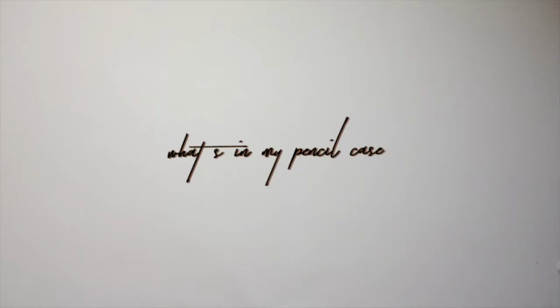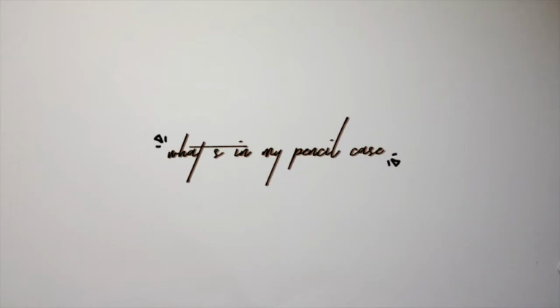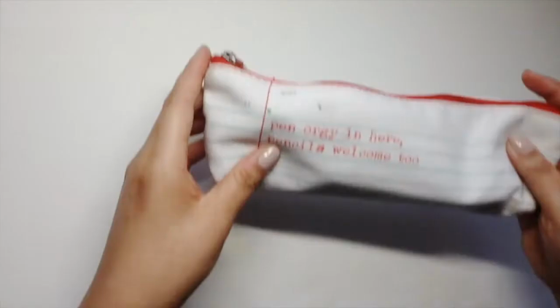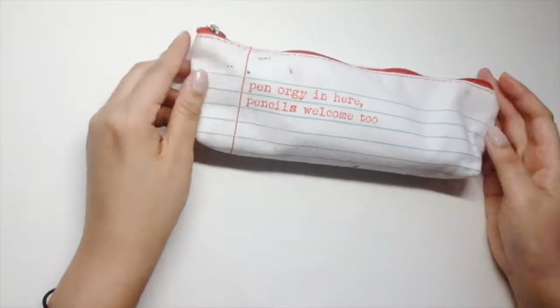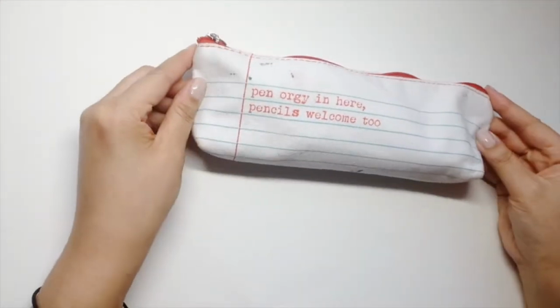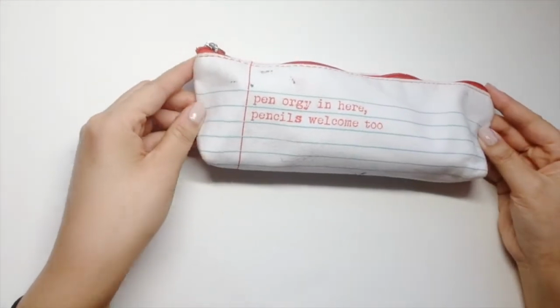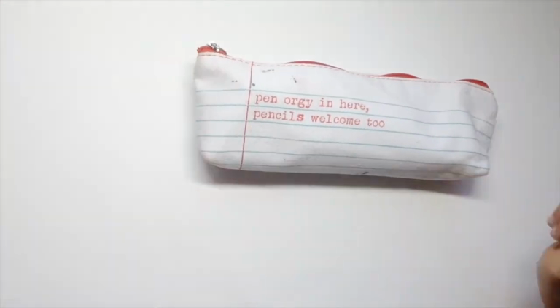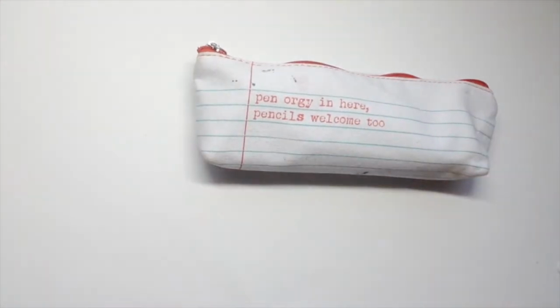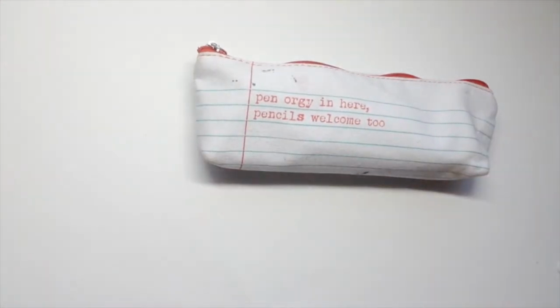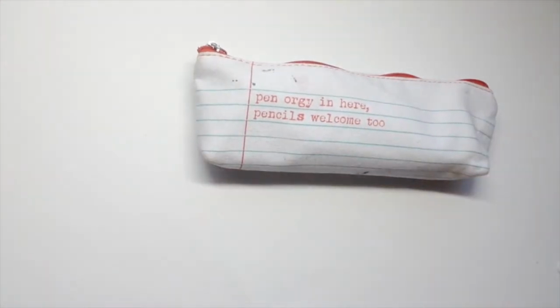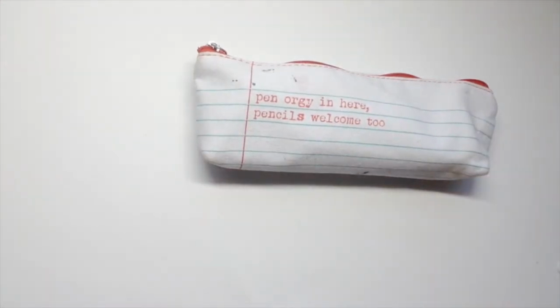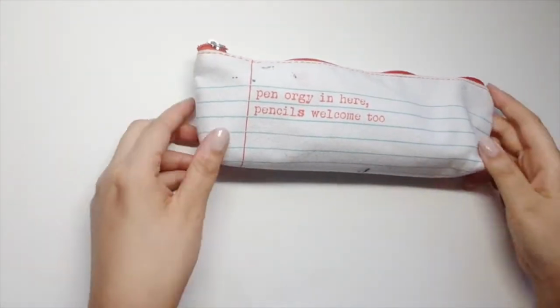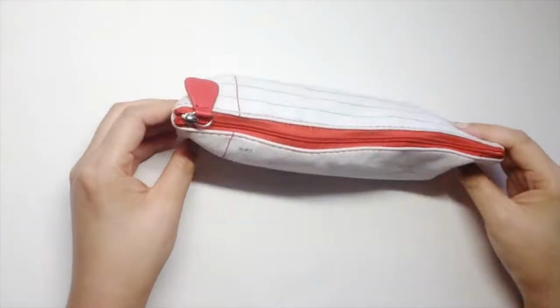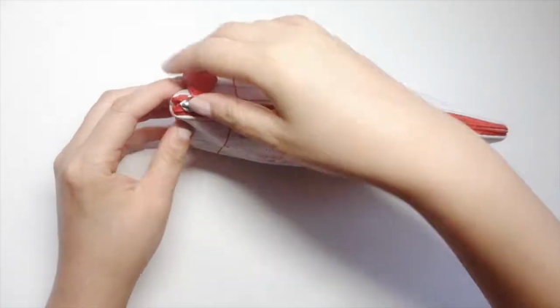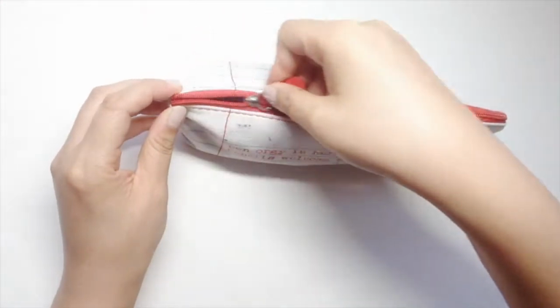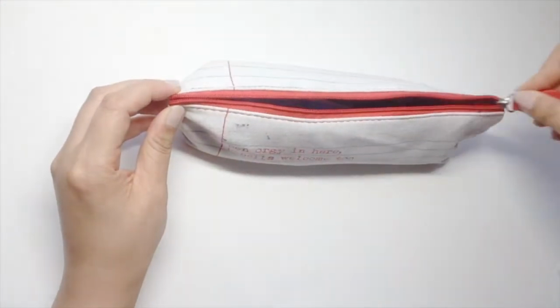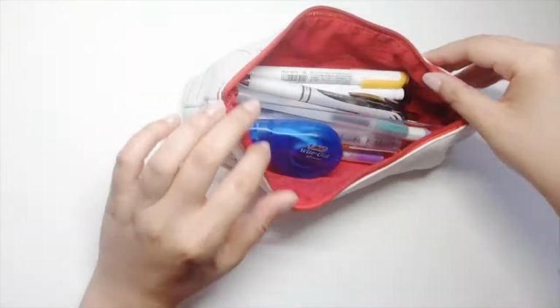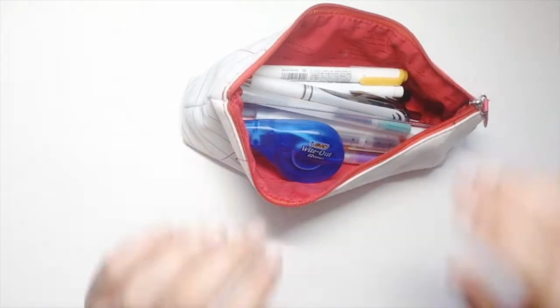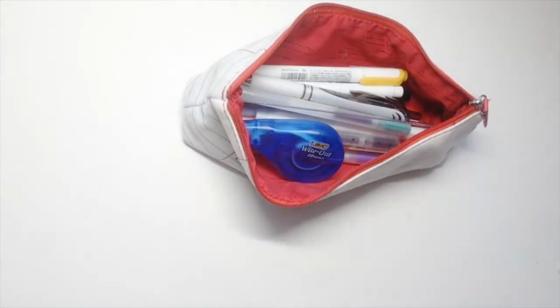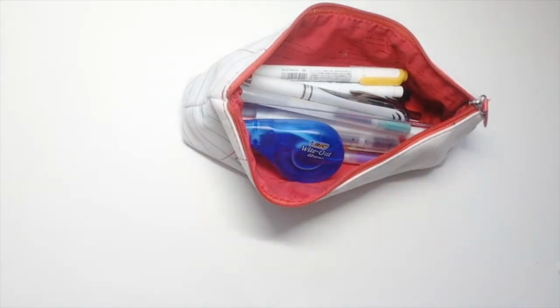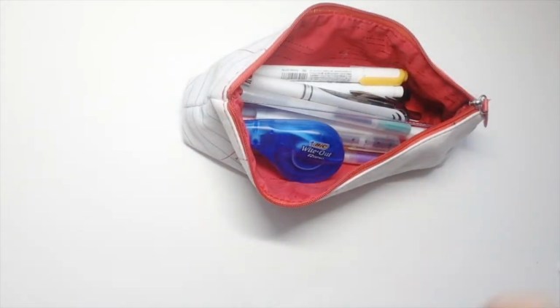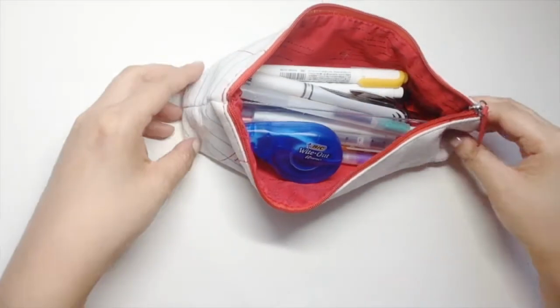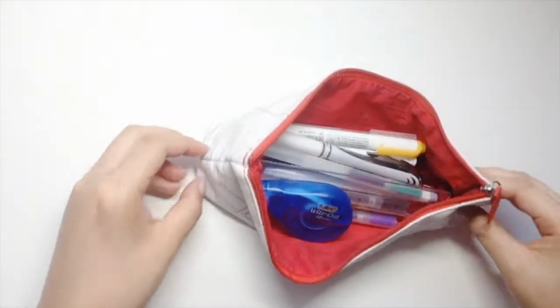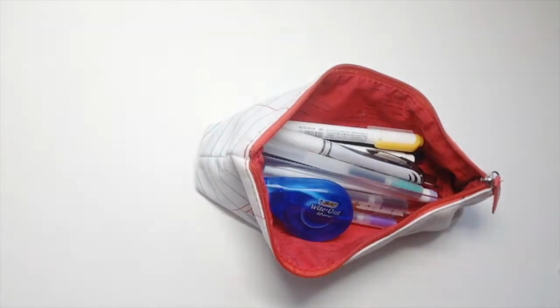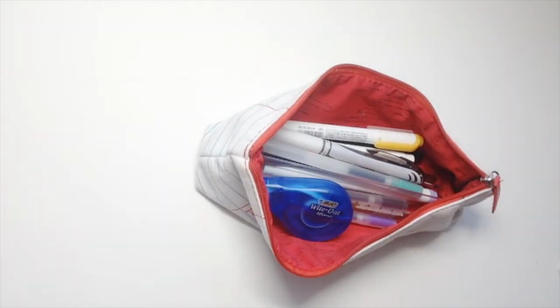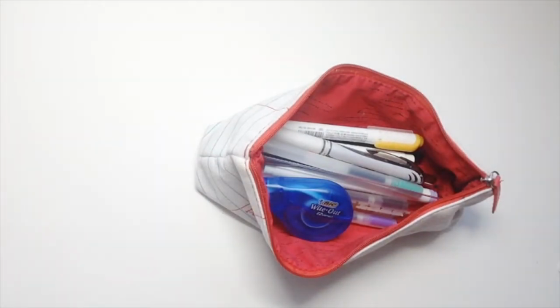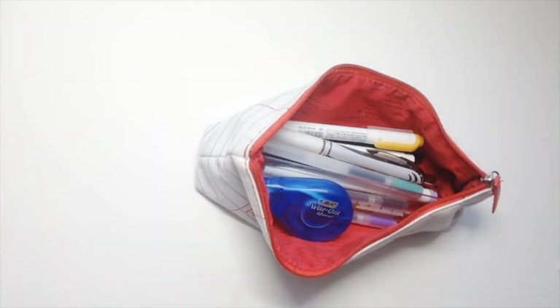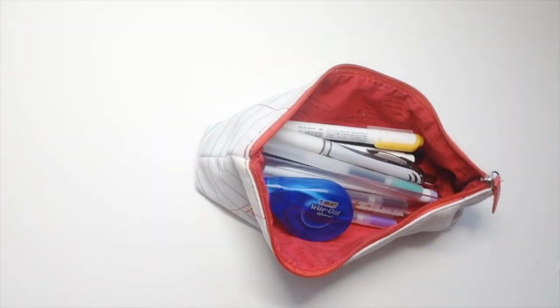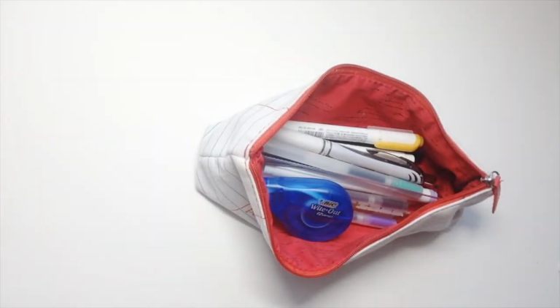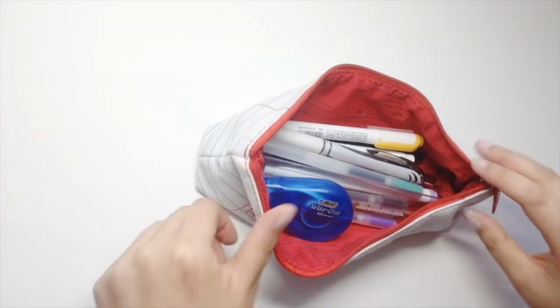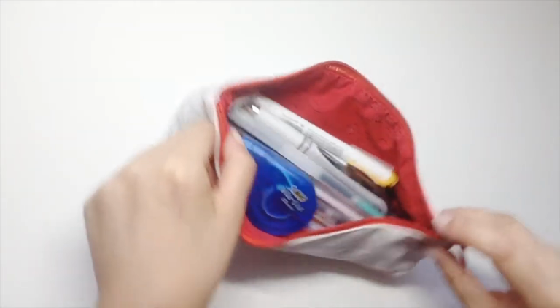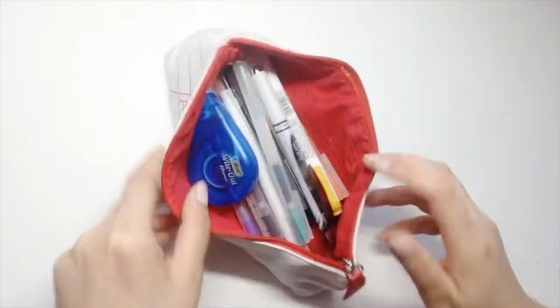Hello everyone, it's Christine. For this week's video, I'm doing a 'what's in my pencil case' video. This is actually a collab video with my friend Justine, so I will leave a link in the description so you can also check out what's in her pencil case.